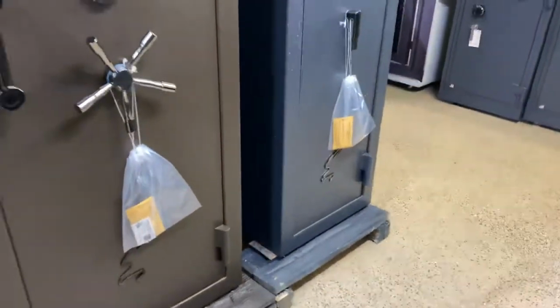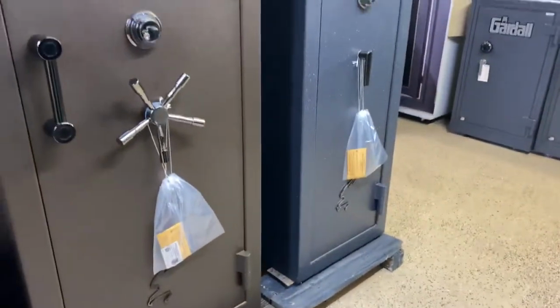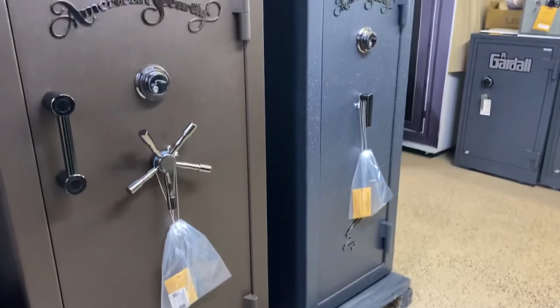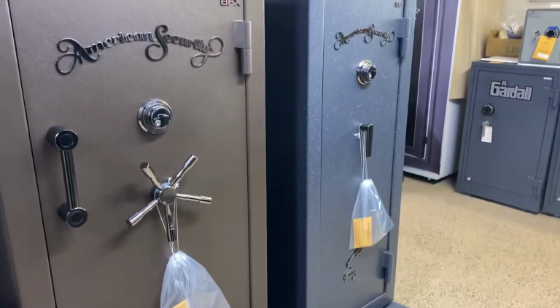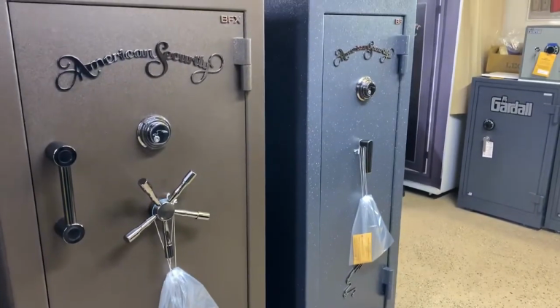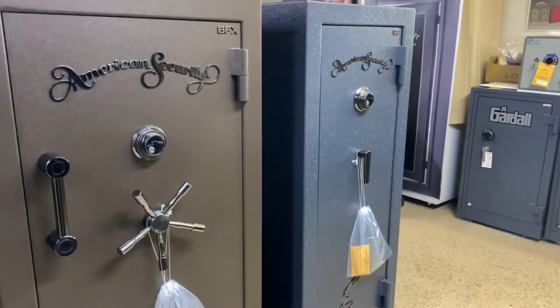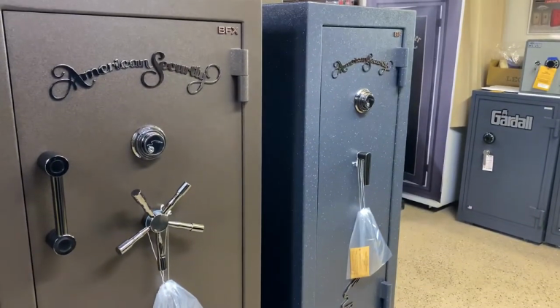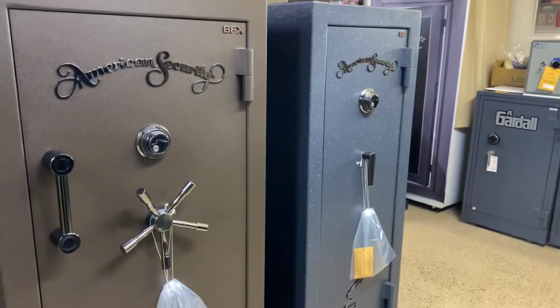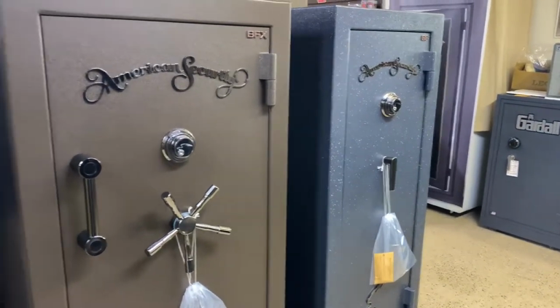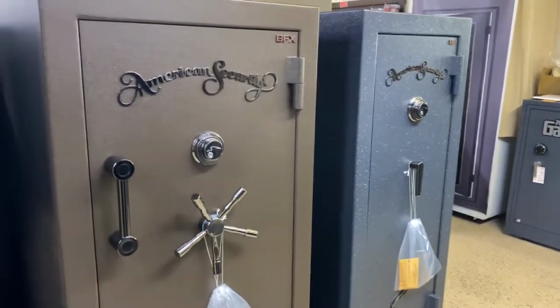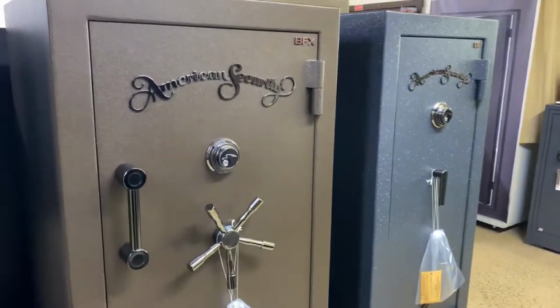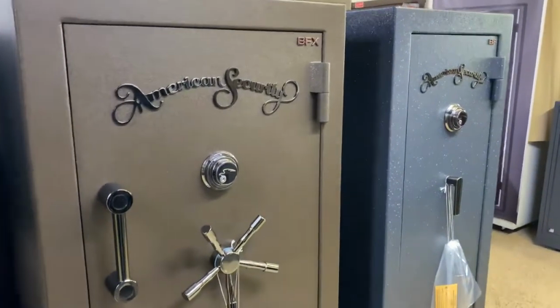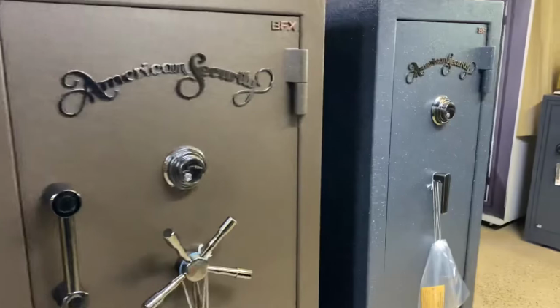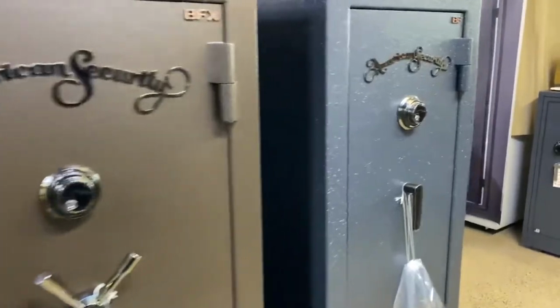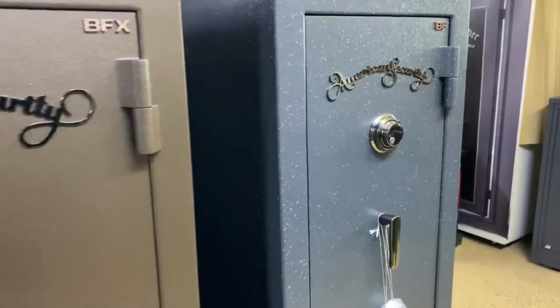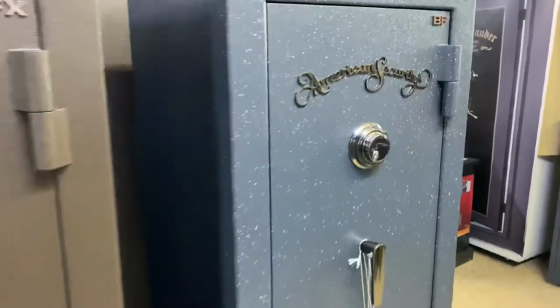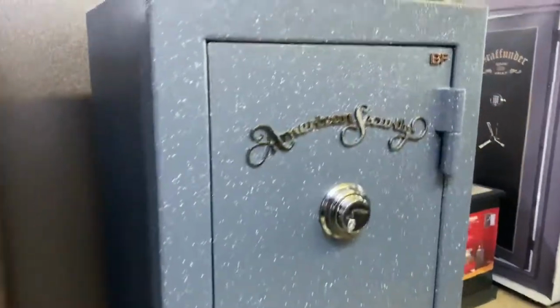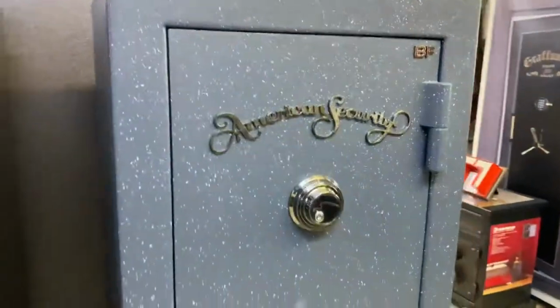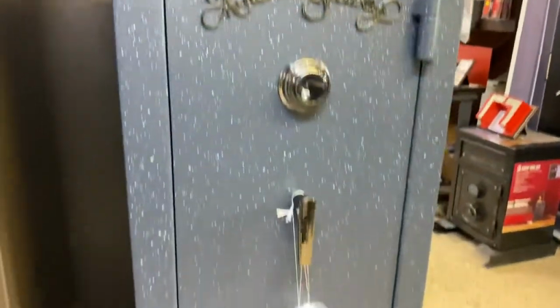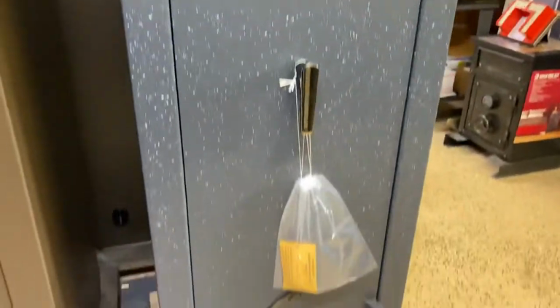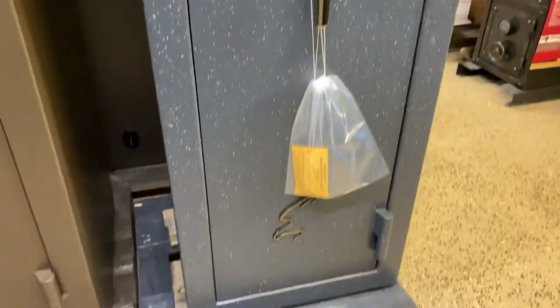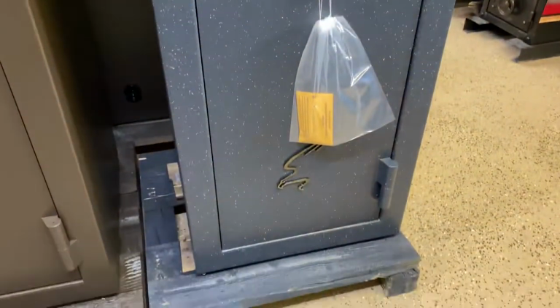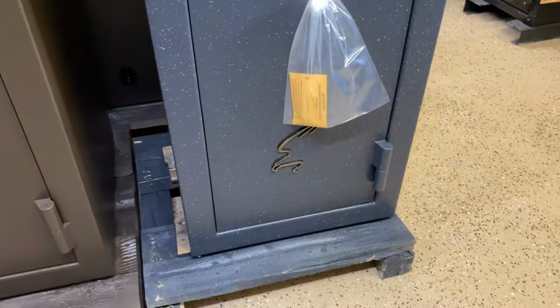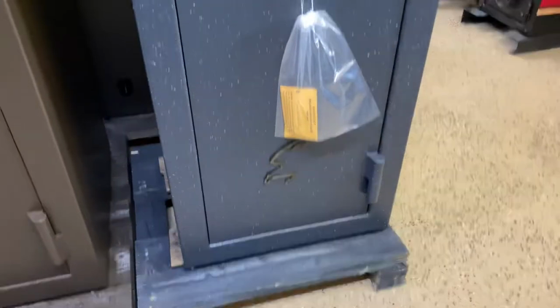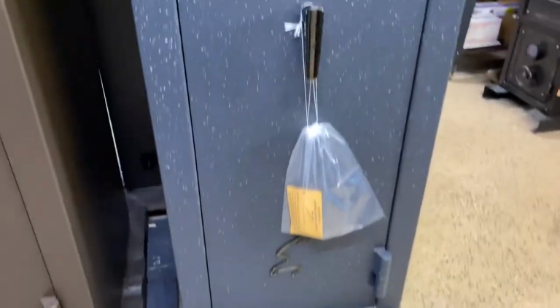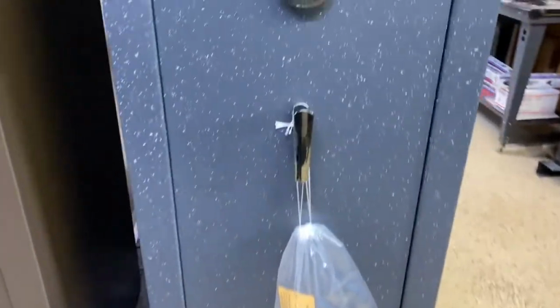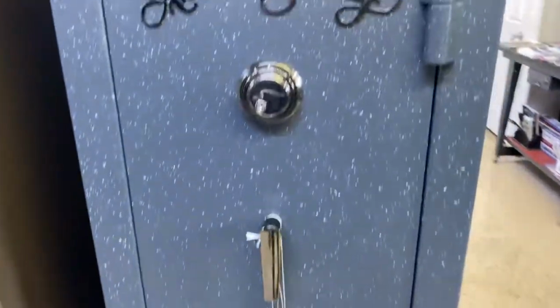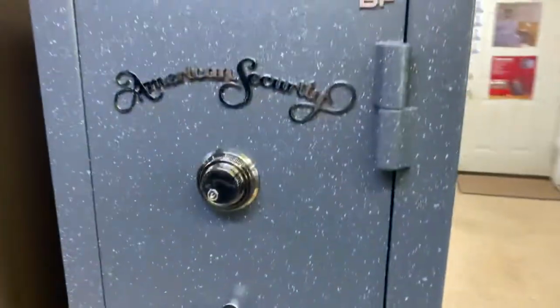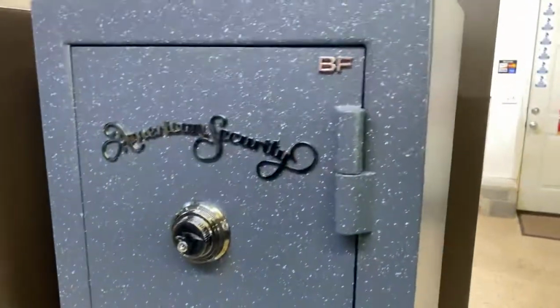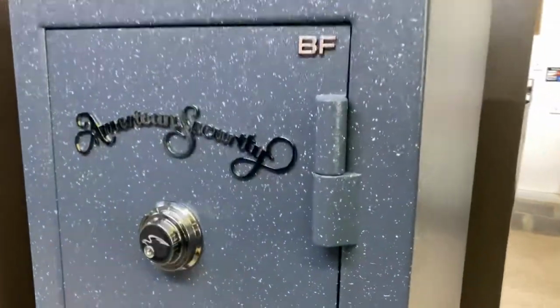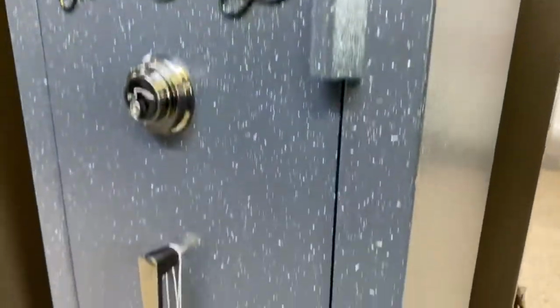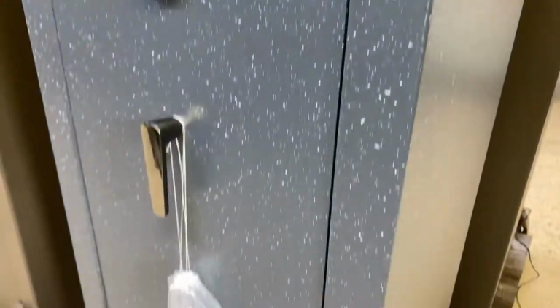There's a look at the BF6024 series. They do make those in the BFX and the BF2. If you have any questions, leave them in the comment box, and I sure appreciate you having a look.